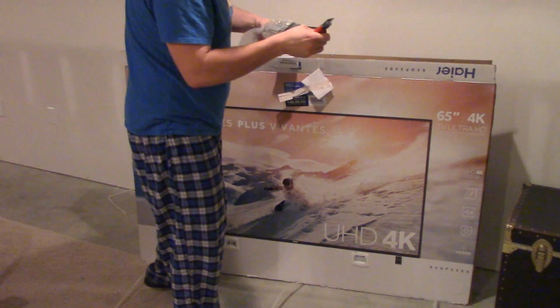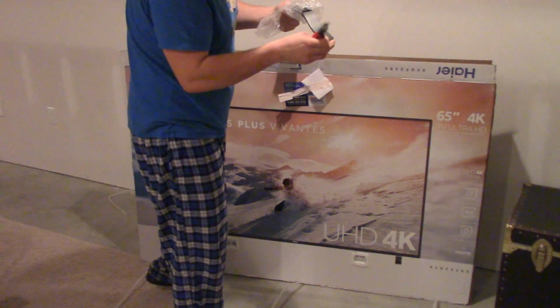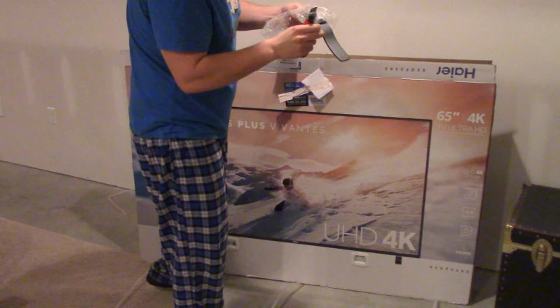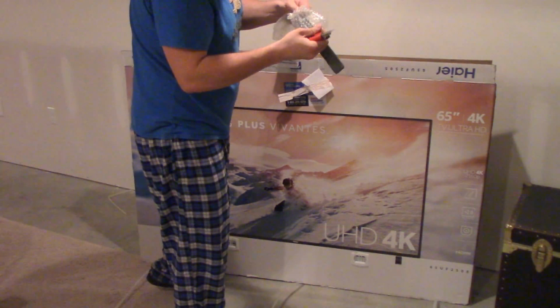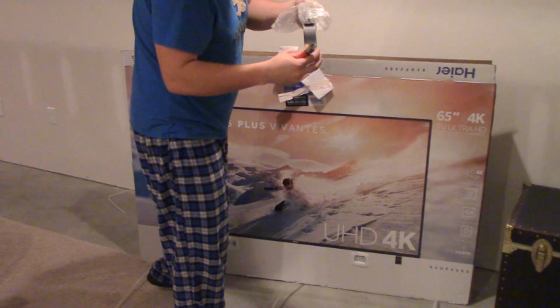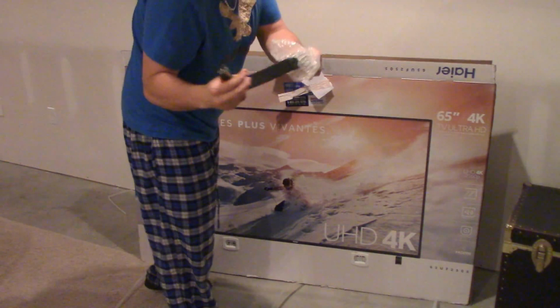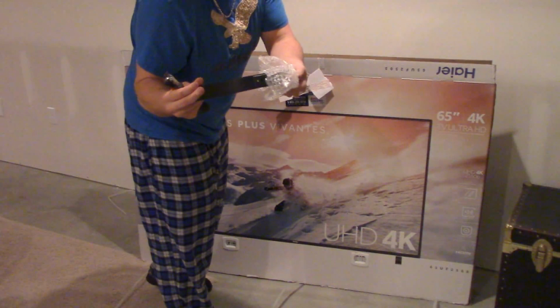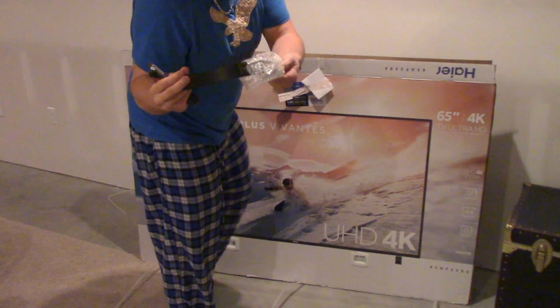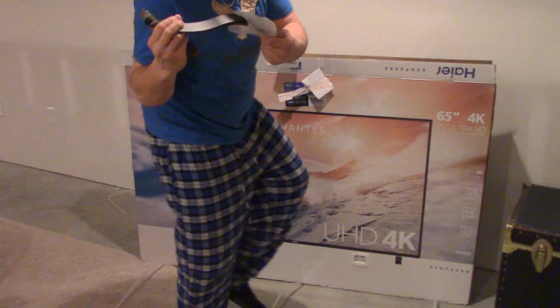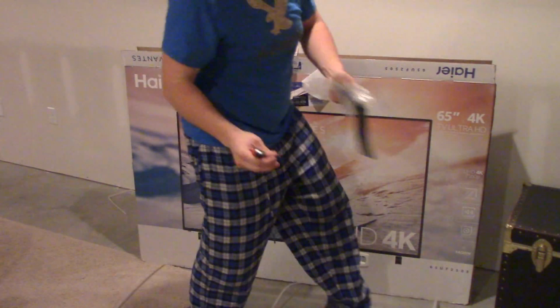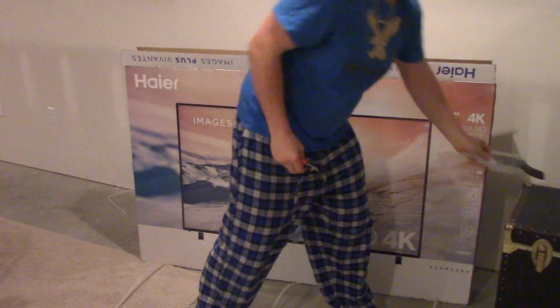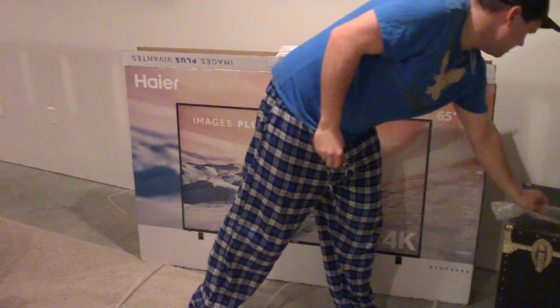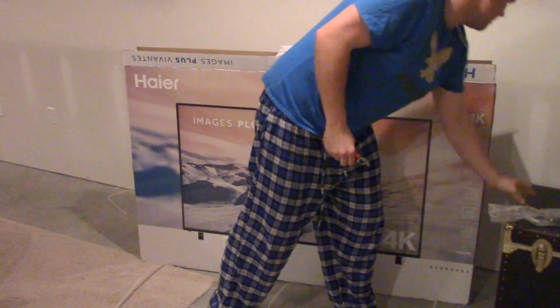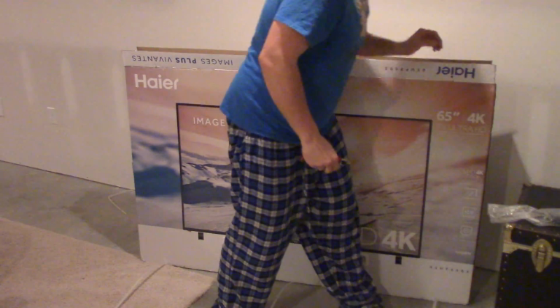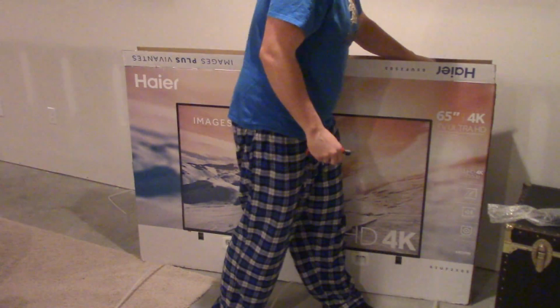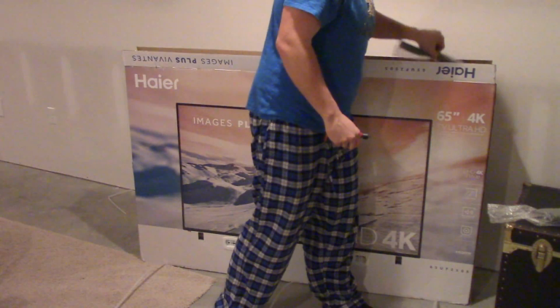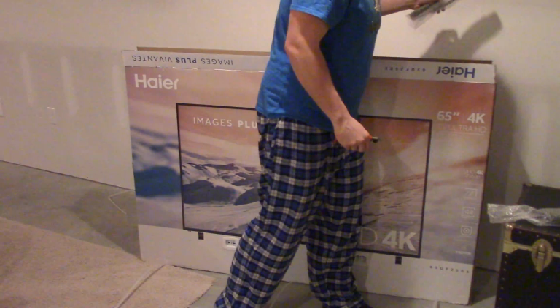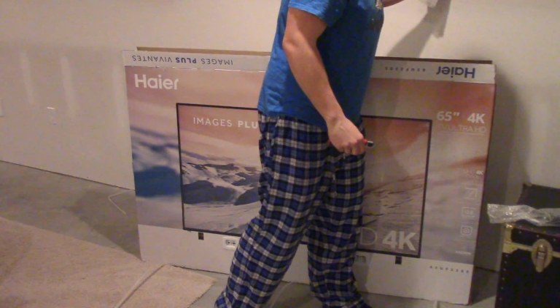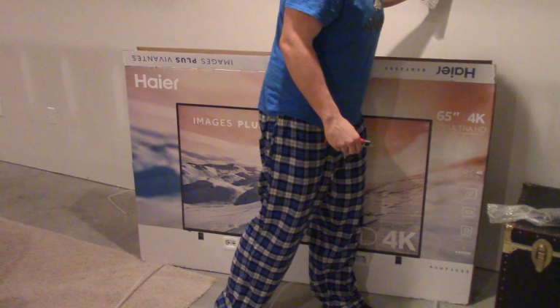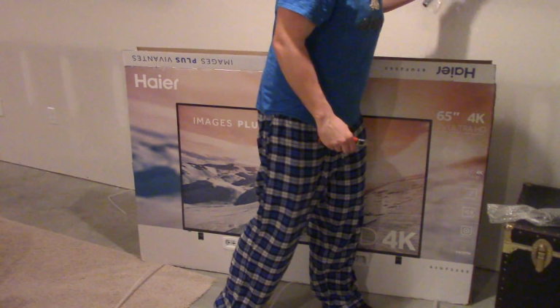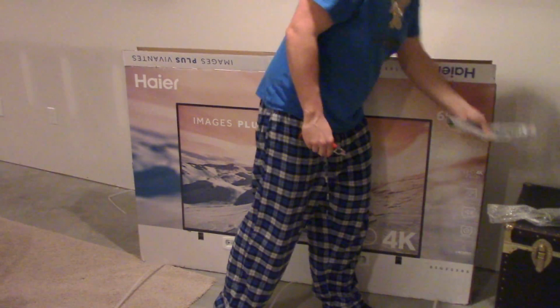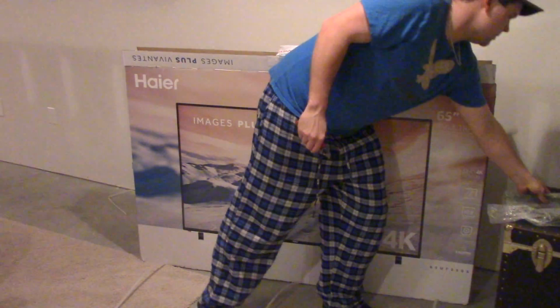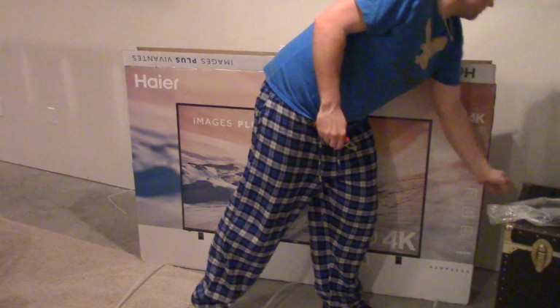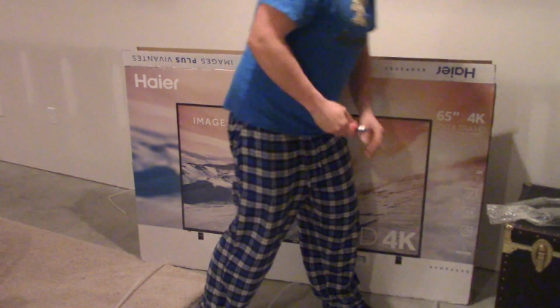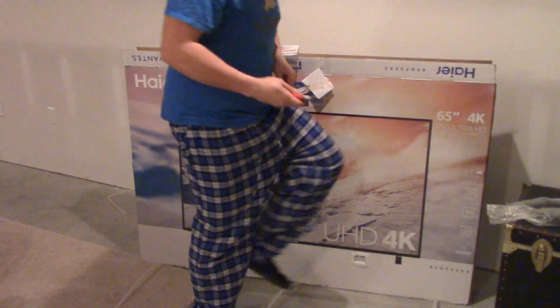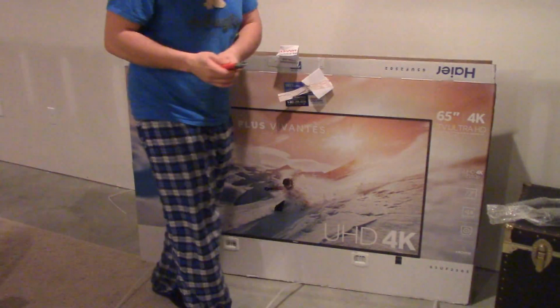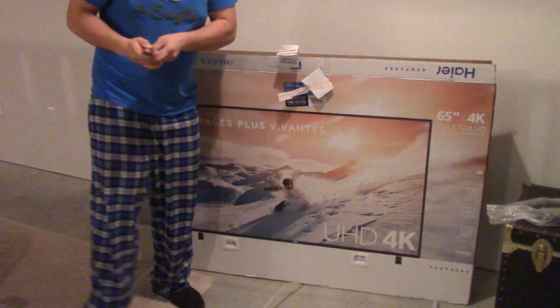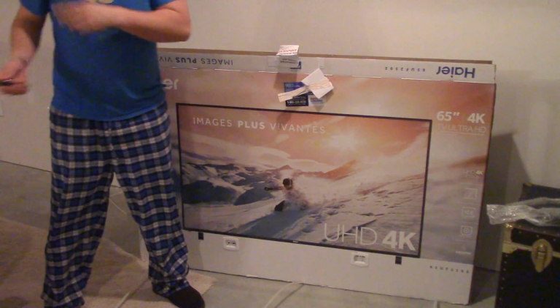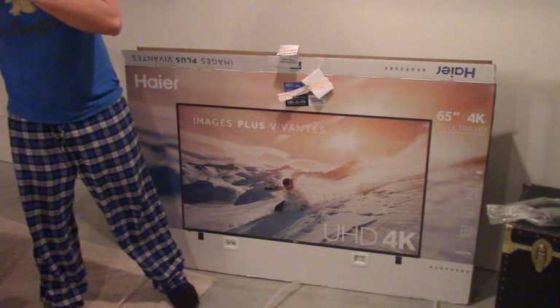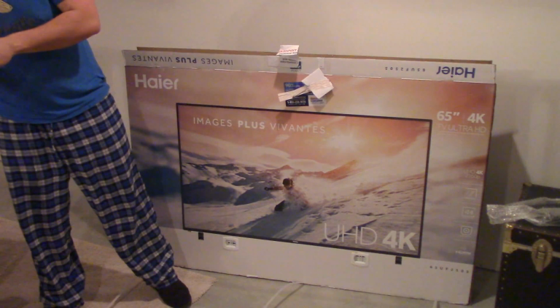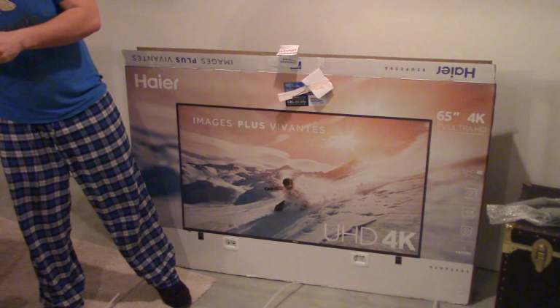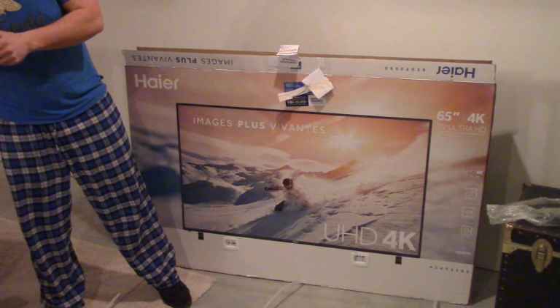Metal stands — nice, good job. Hear that? Actual metal. I'm surprised it's actually metal.